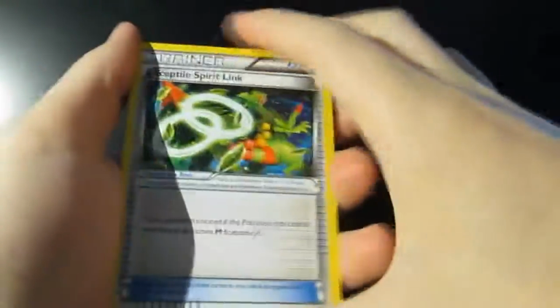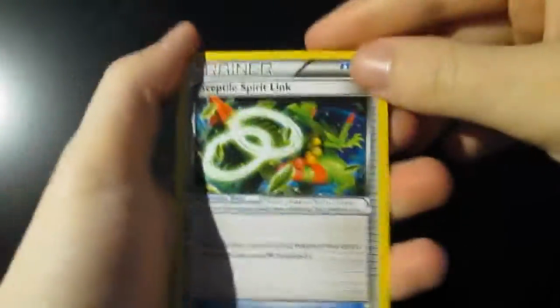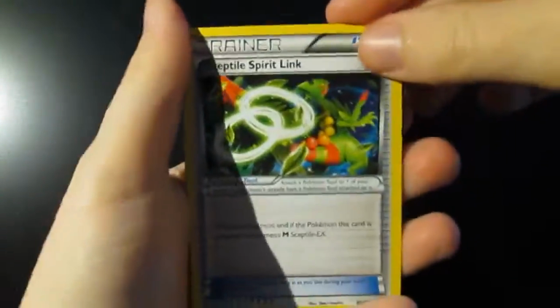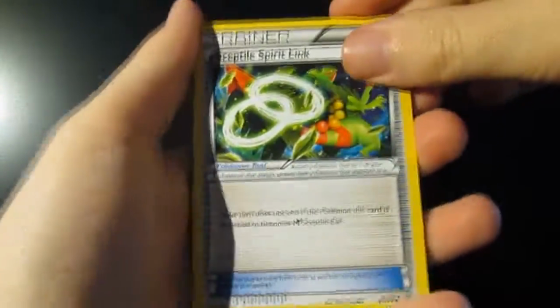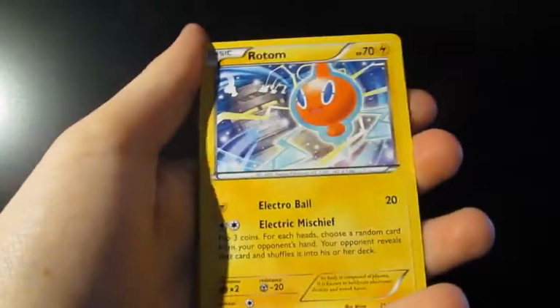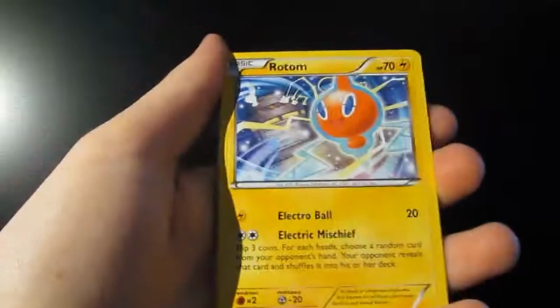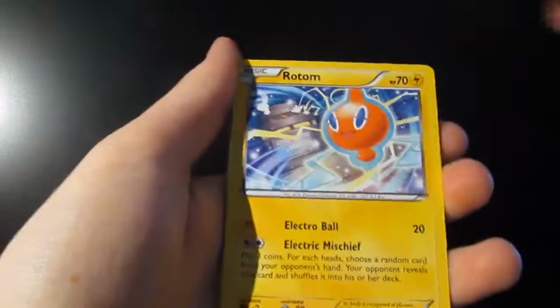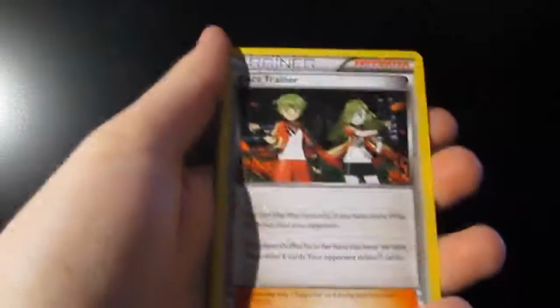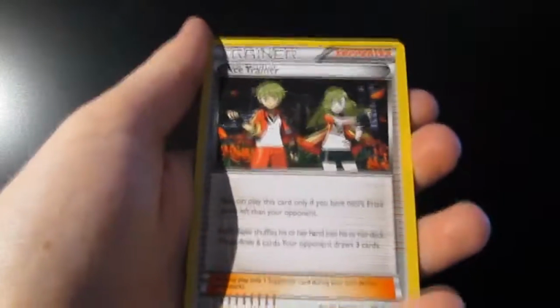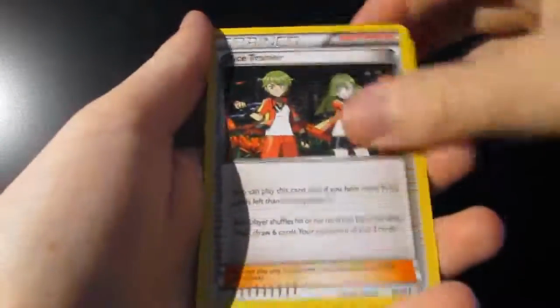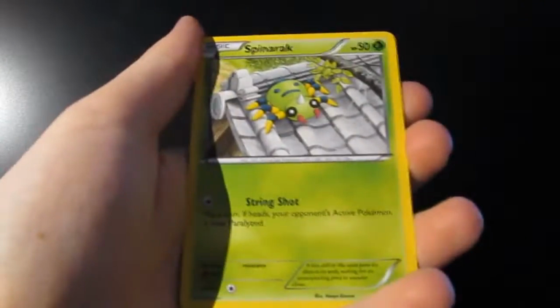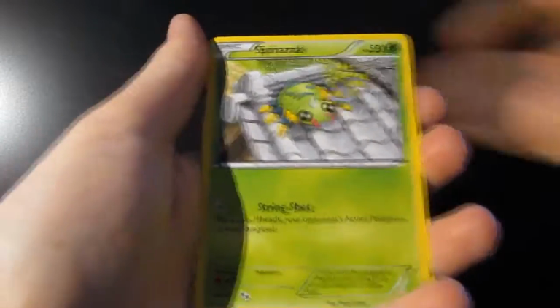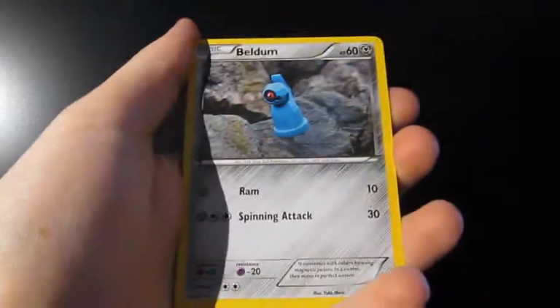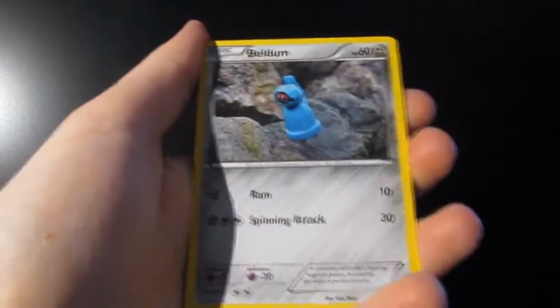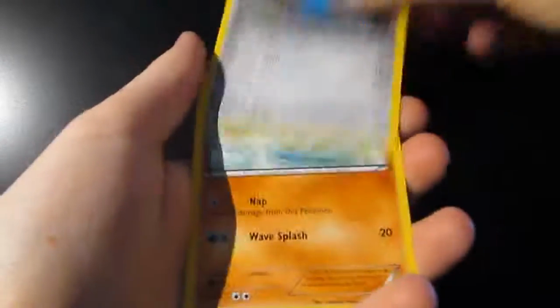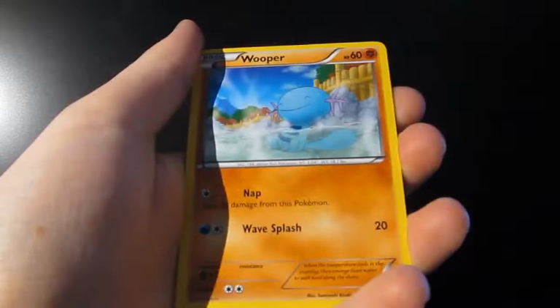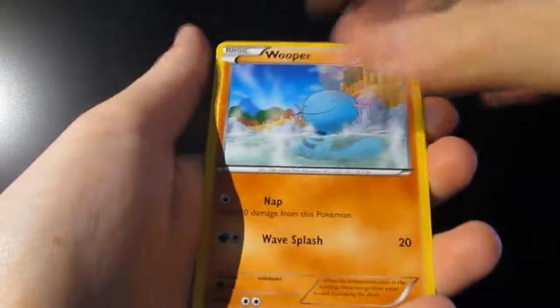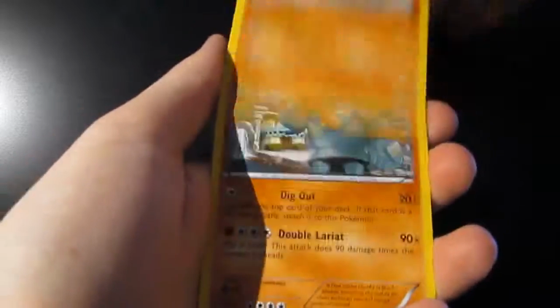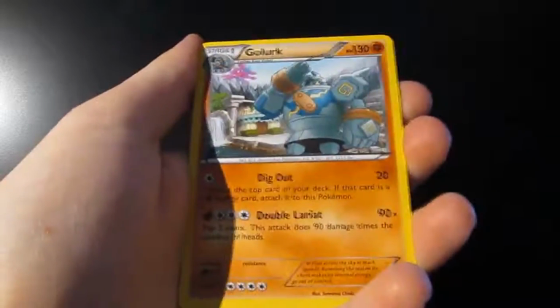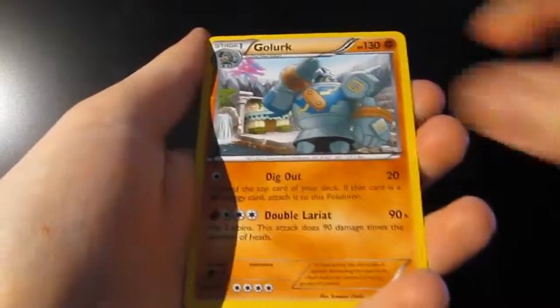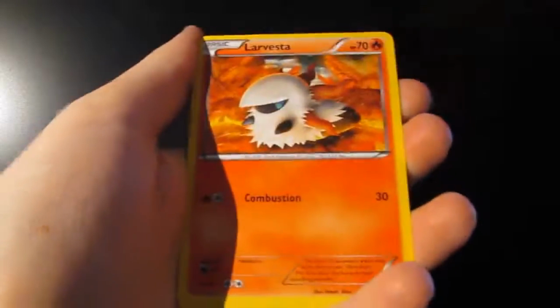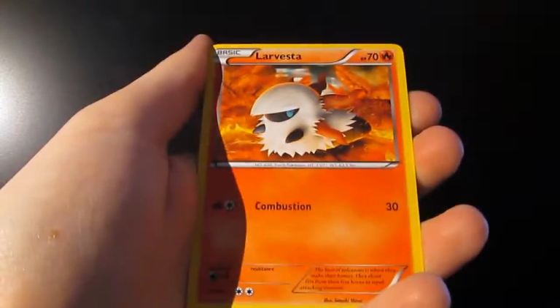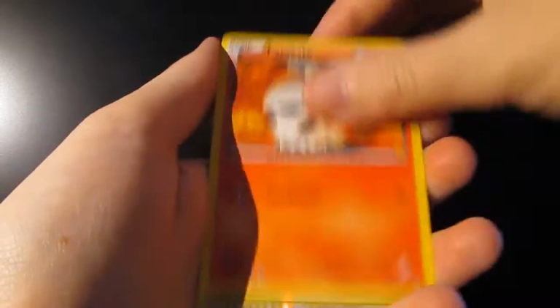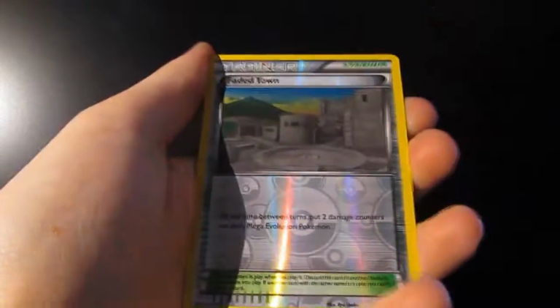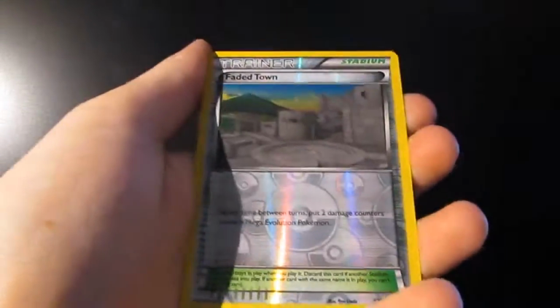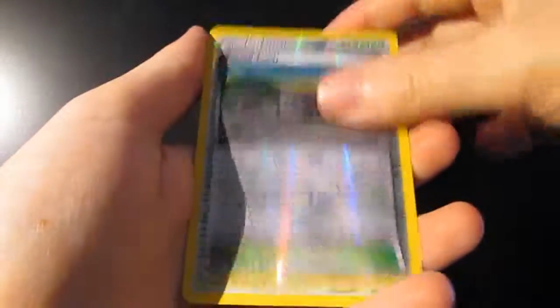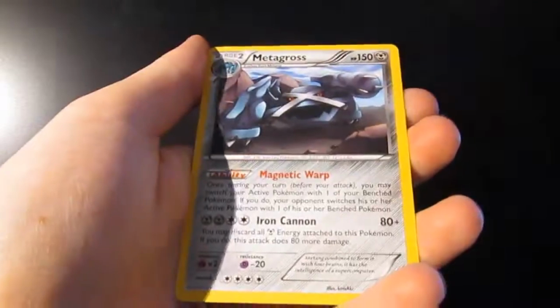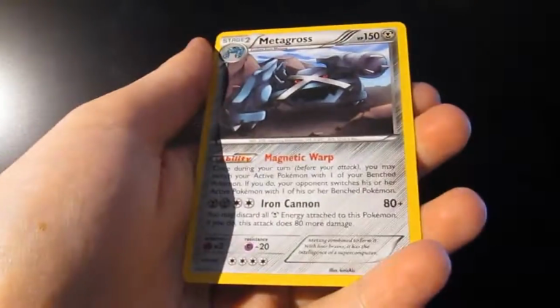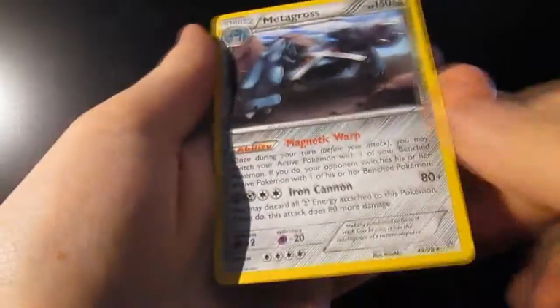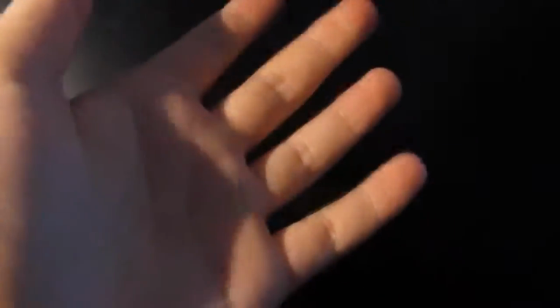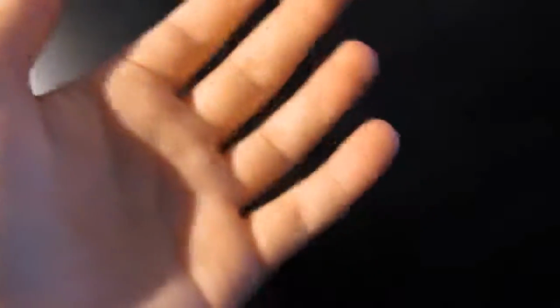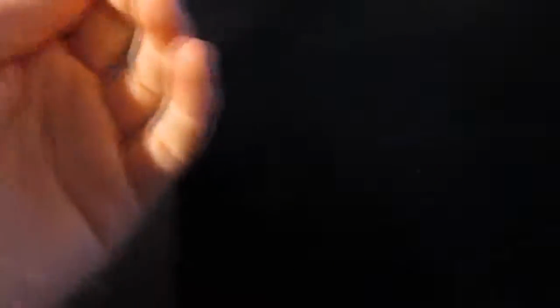So we have a Sceptile Spirit Link, a Rotom, an Ace Trainer, a Spinarak, a Beldum, a Wooper, a Golurk, a La Vesta, a Fated Town, and our Rare is a Metagross.